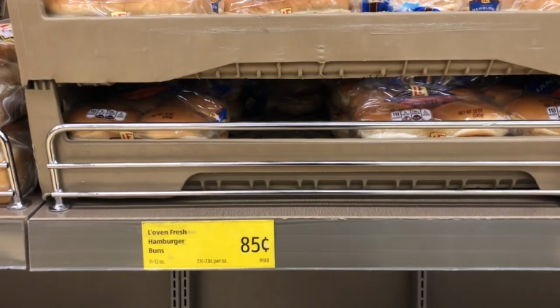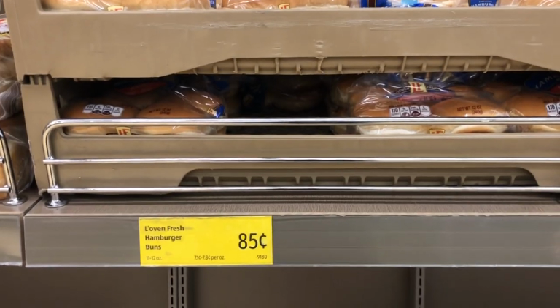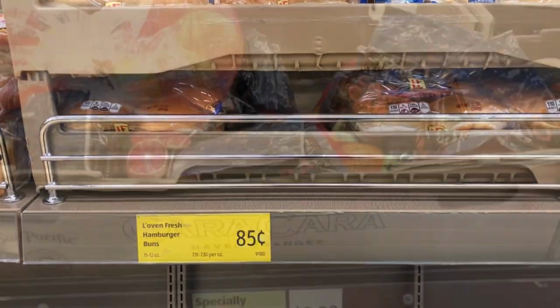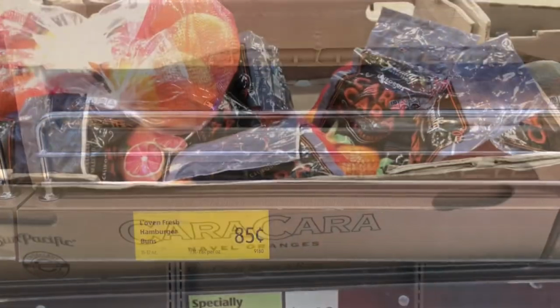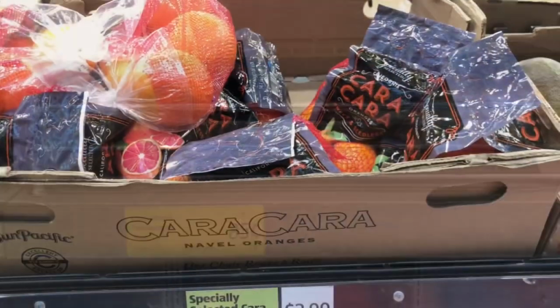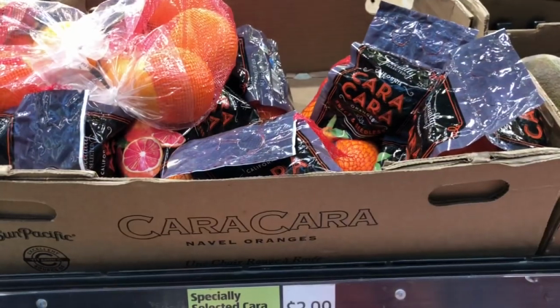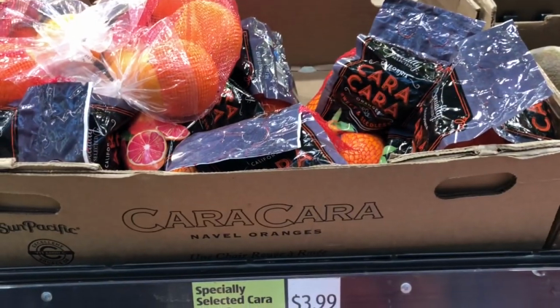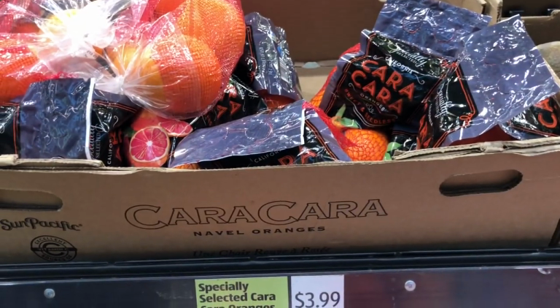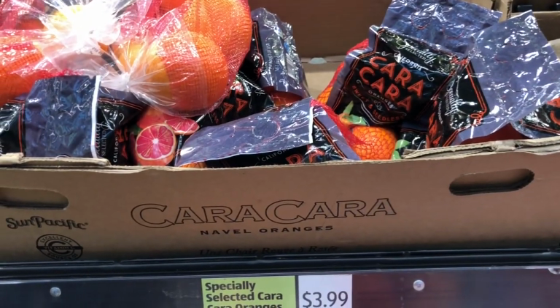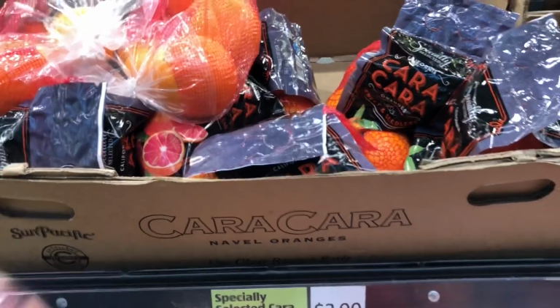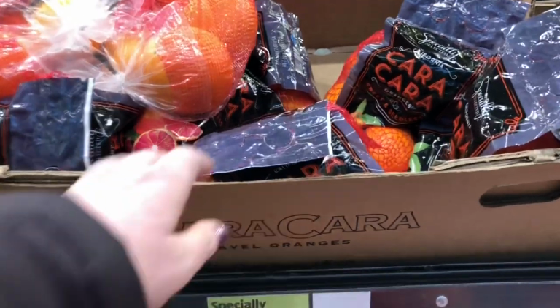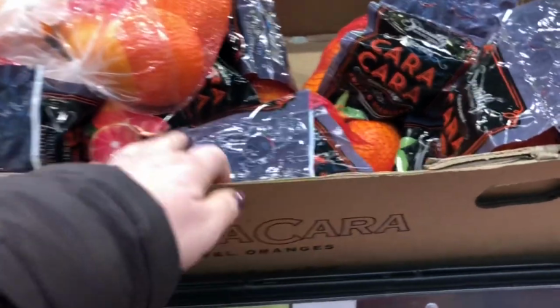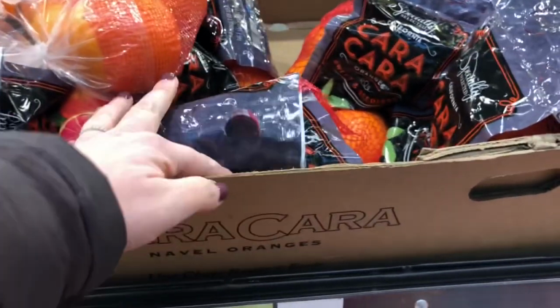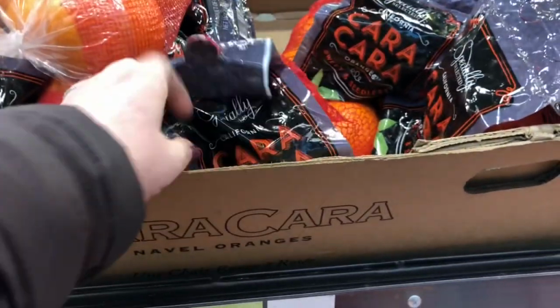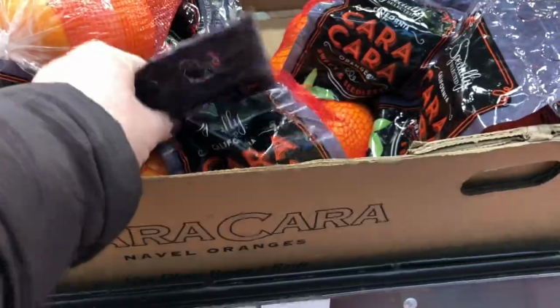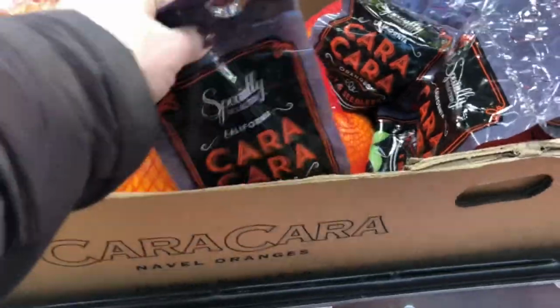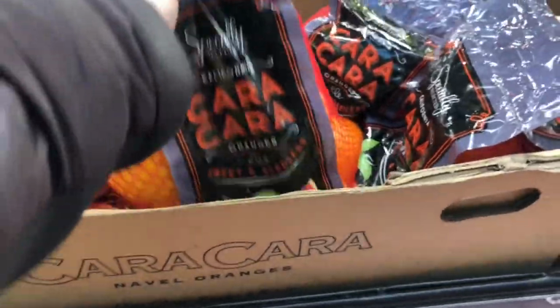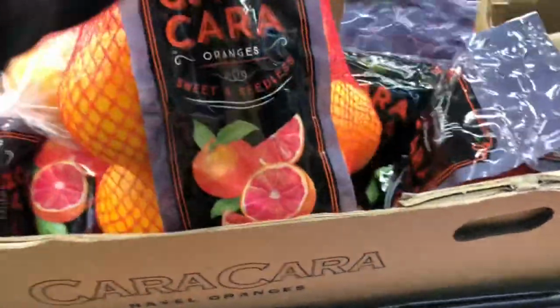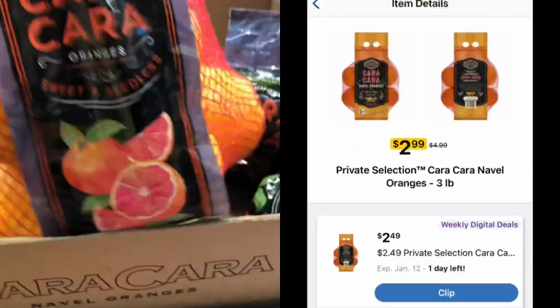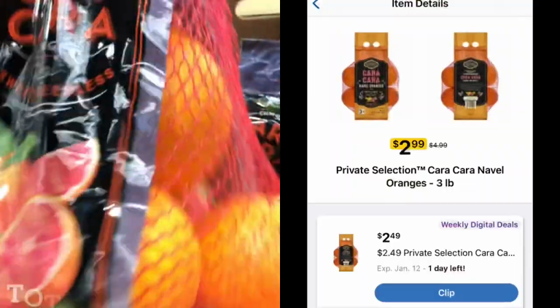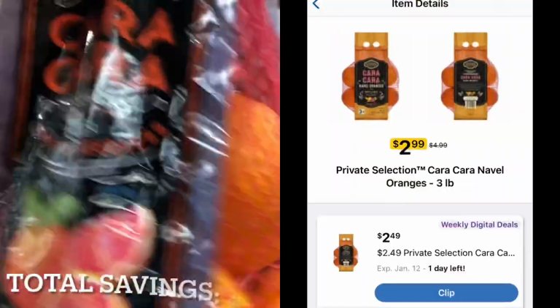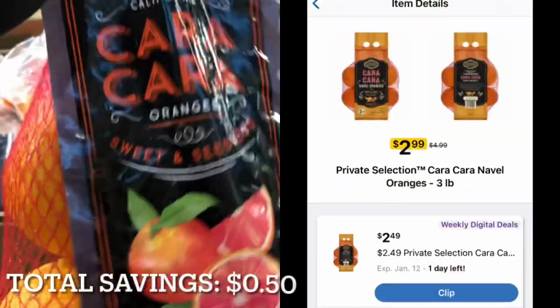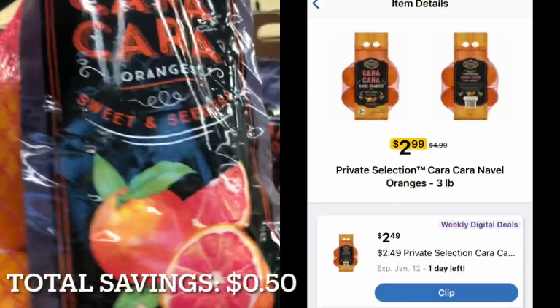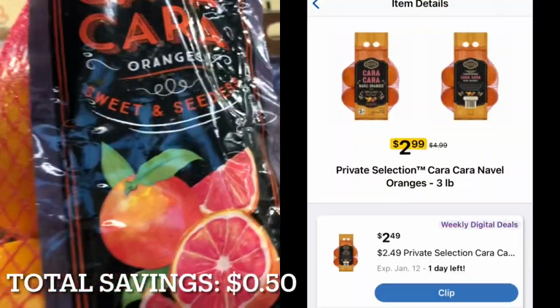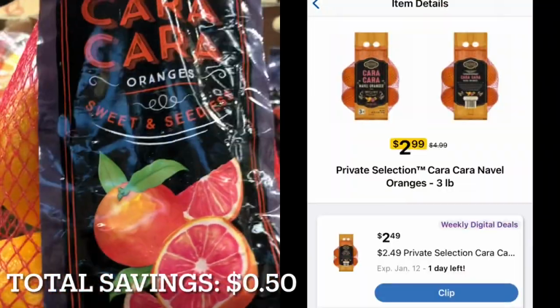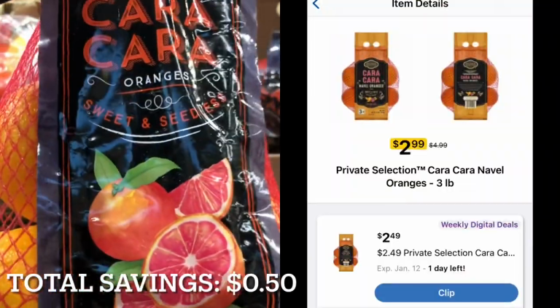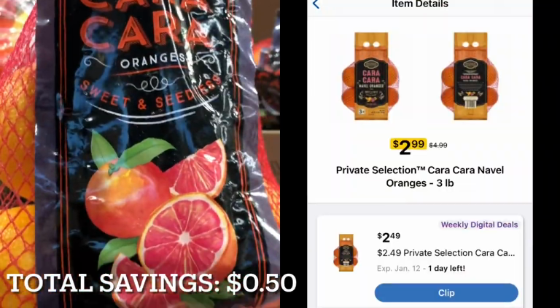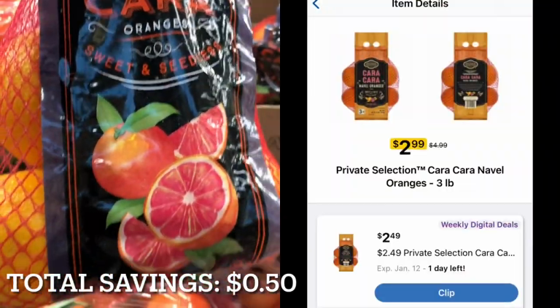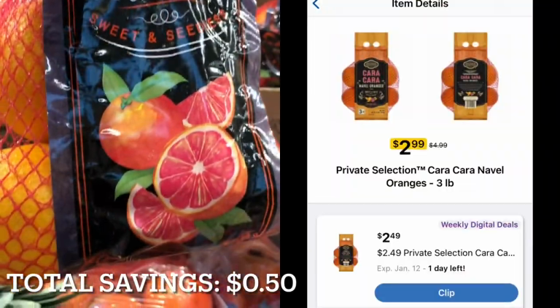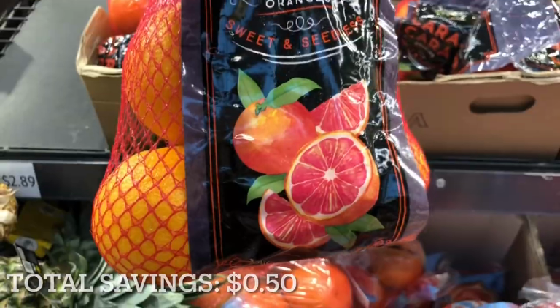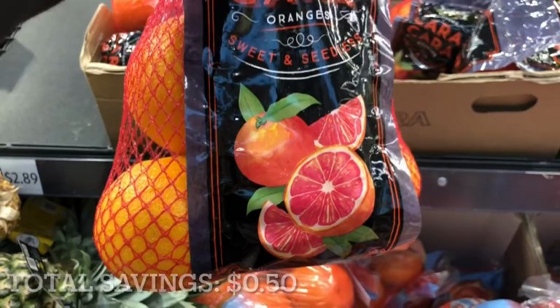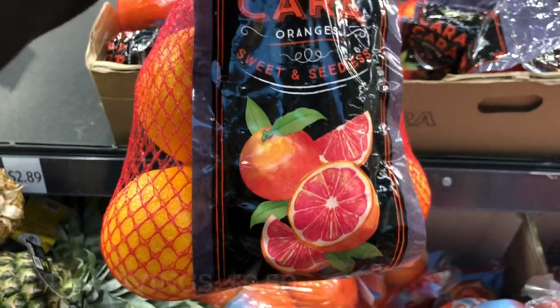I'm headed over to the produce department. I'm going to pick up this three-pound bag of oranges. They're priced at $3.99. At Kroger, with a digital coupon, they're priced at $2.99.